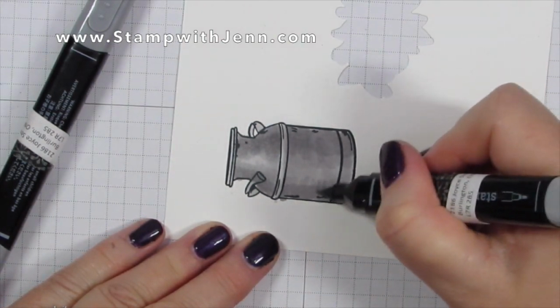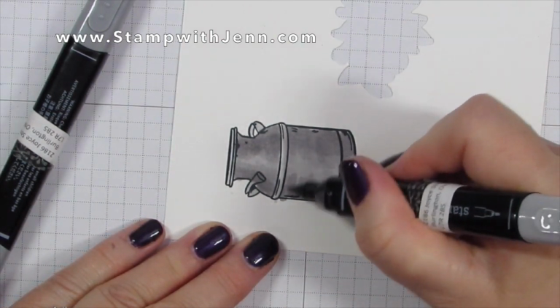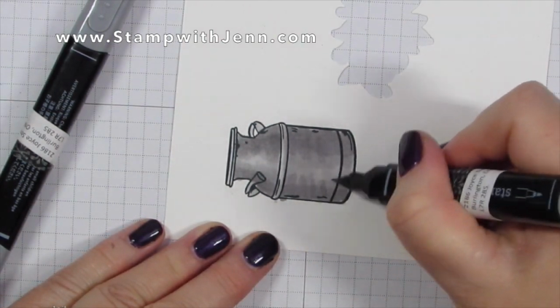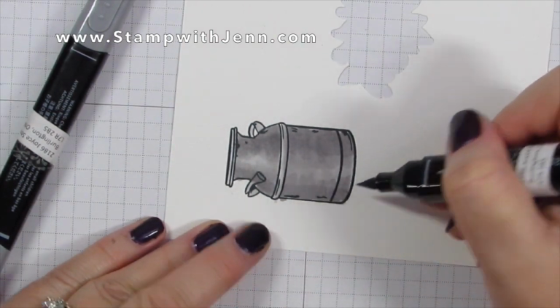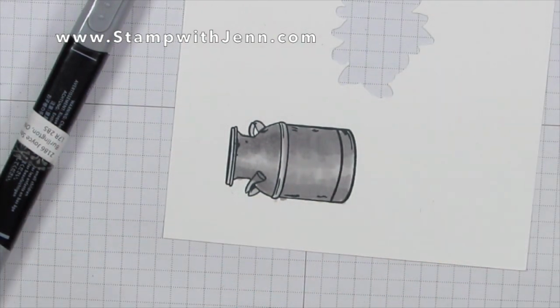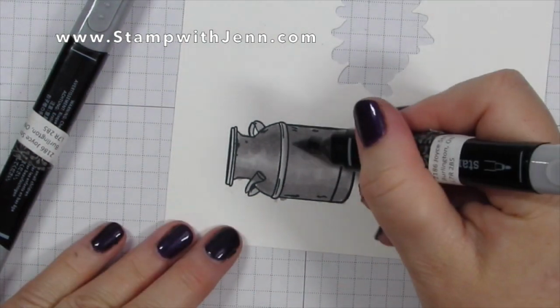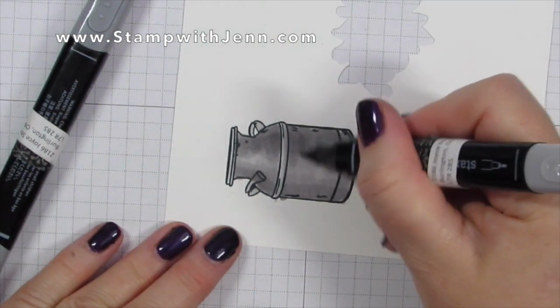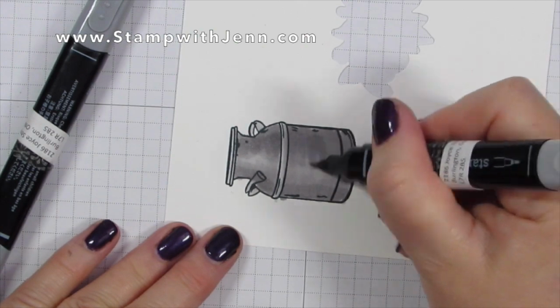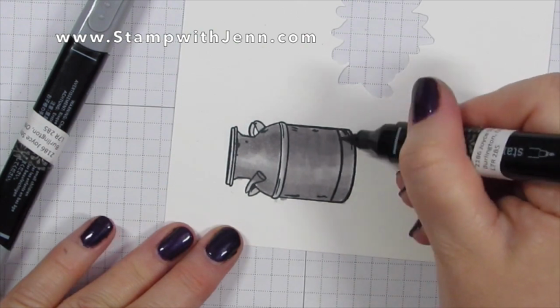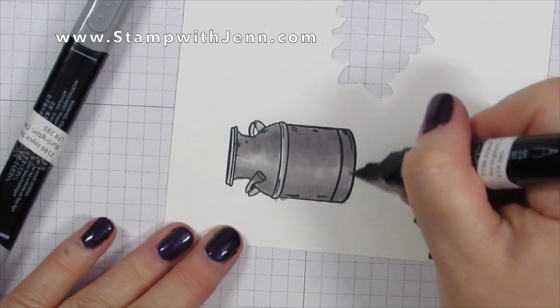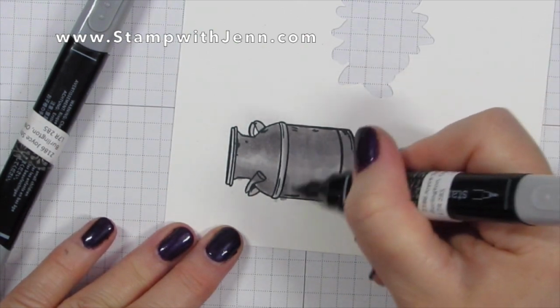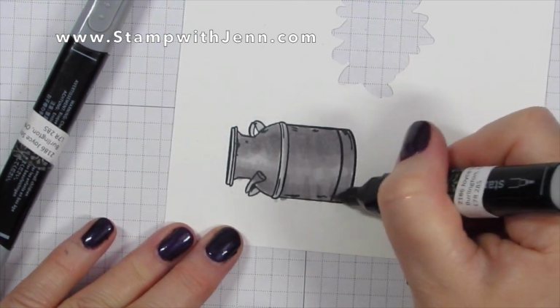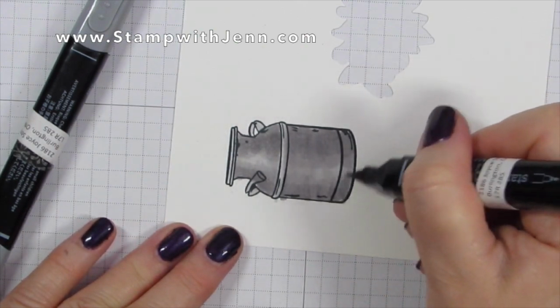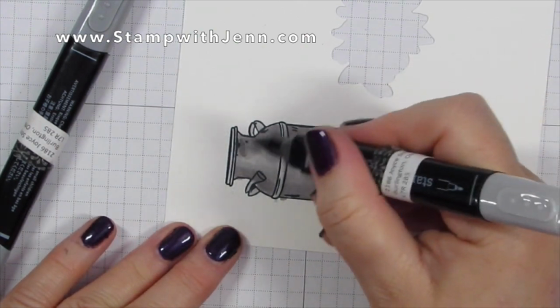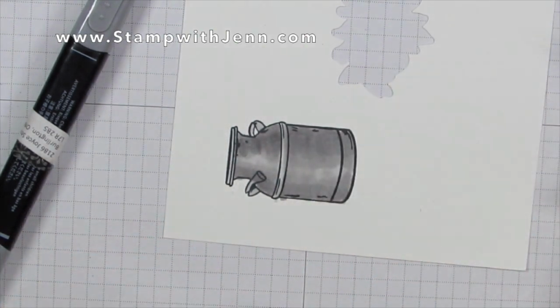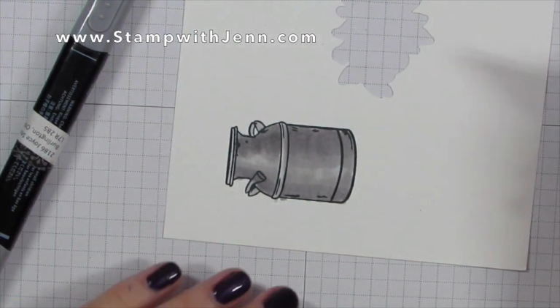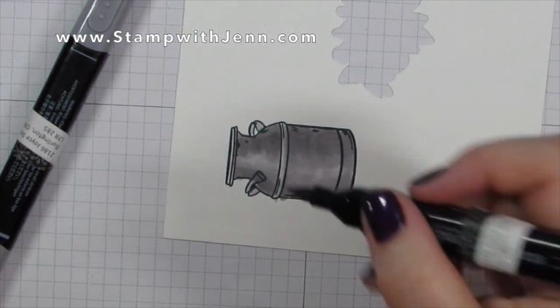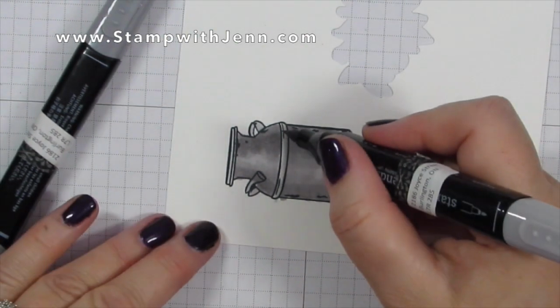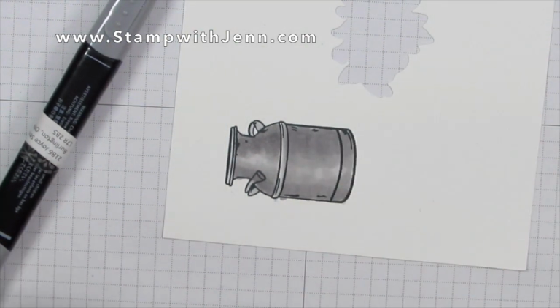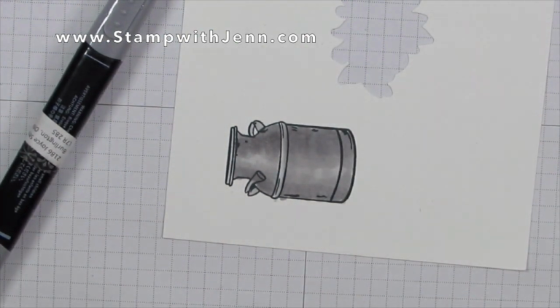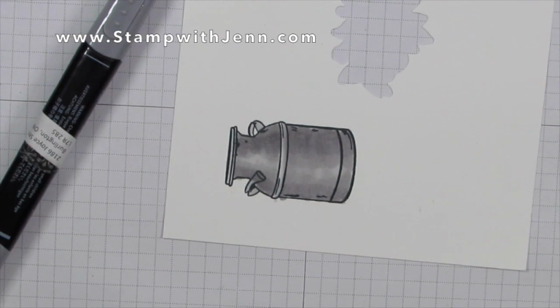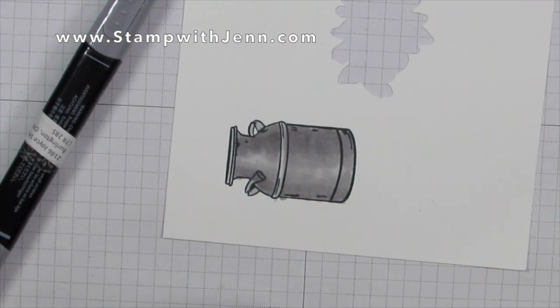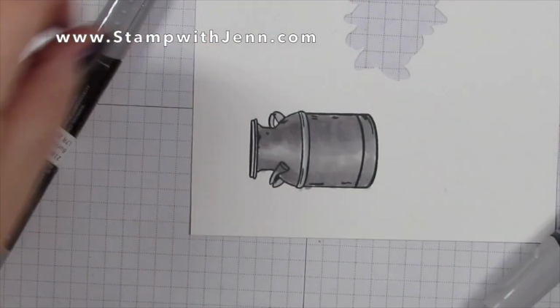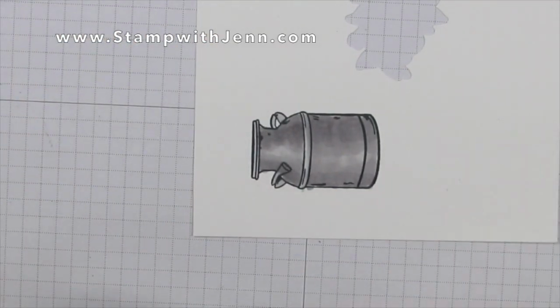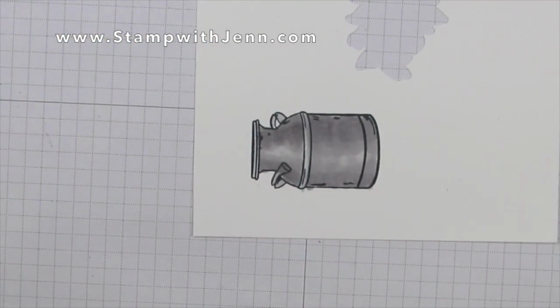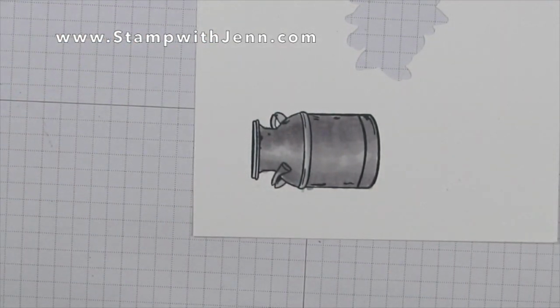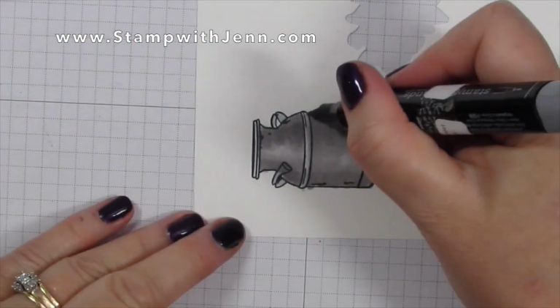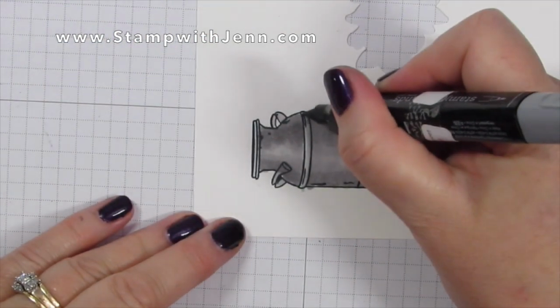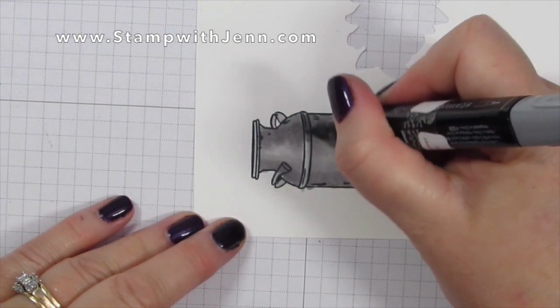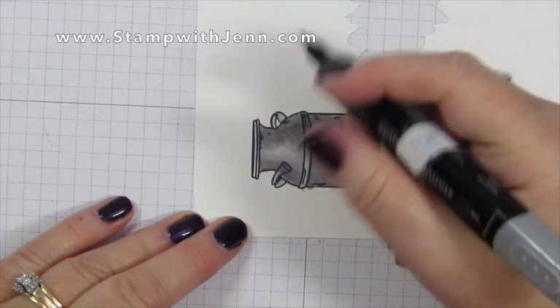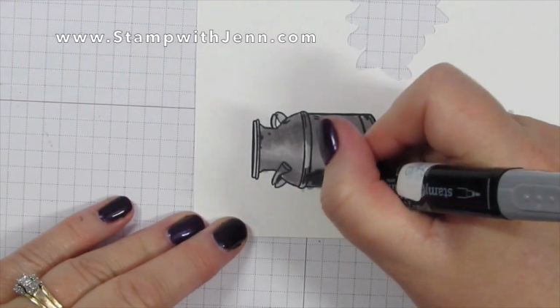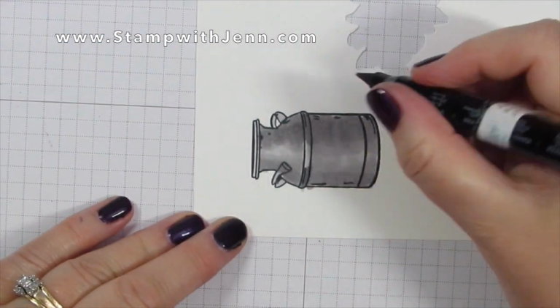By the way, the supplies are all listed on my website. If you're watching this on YouTube, go to www.stampwithjen.com and you can get the complete list of supplies I've used here.